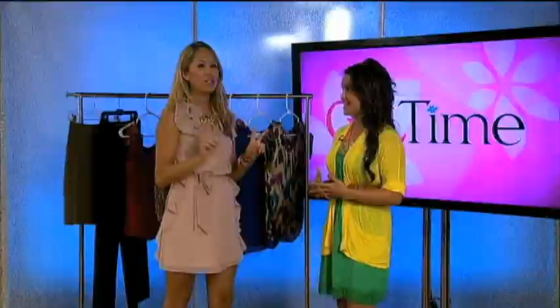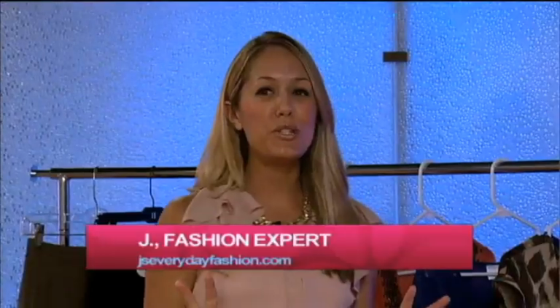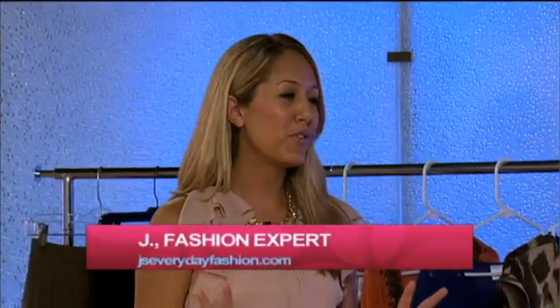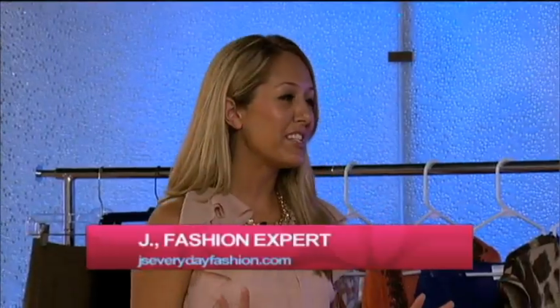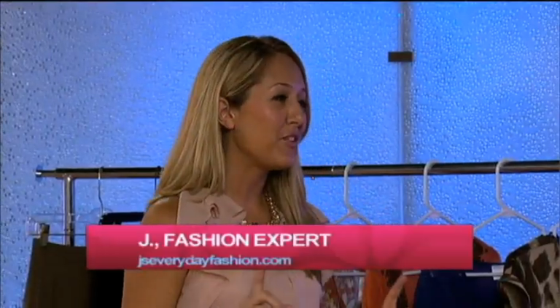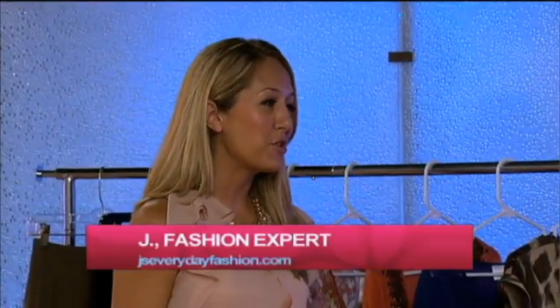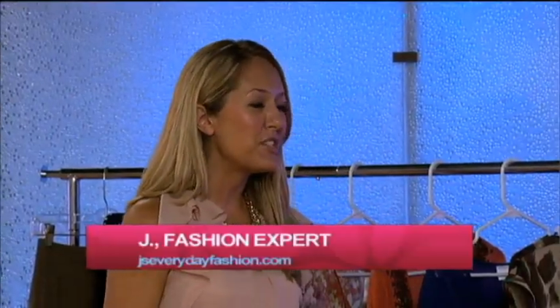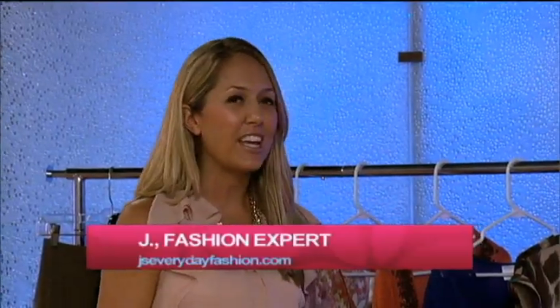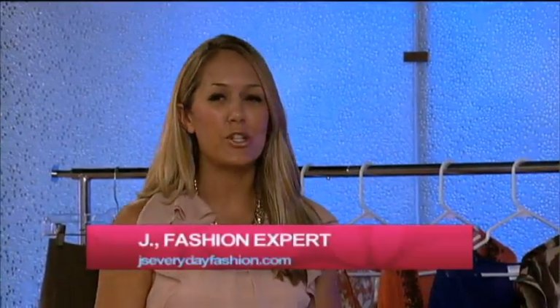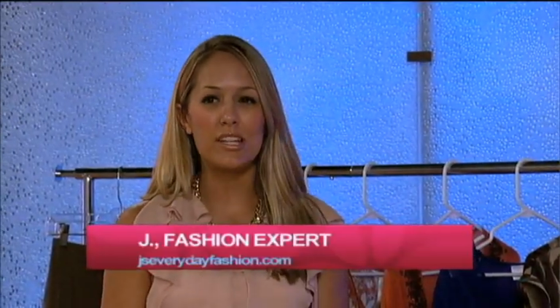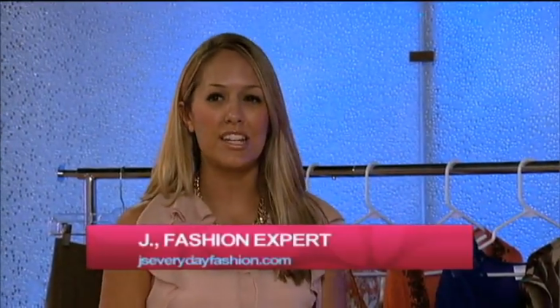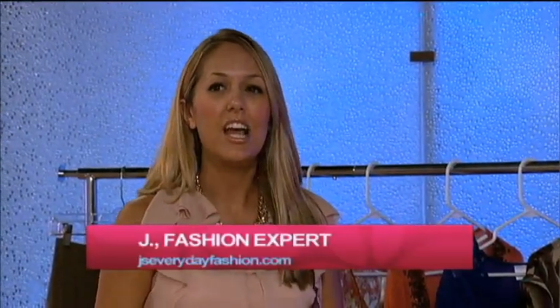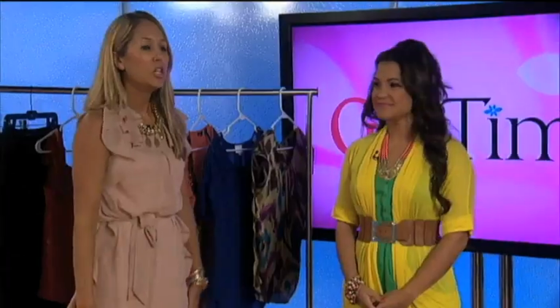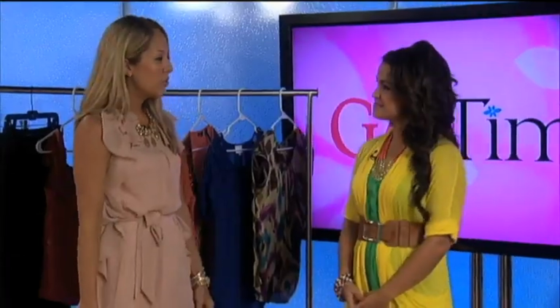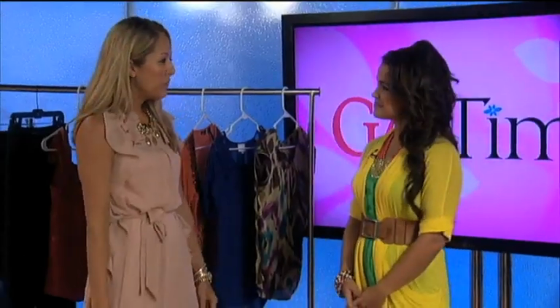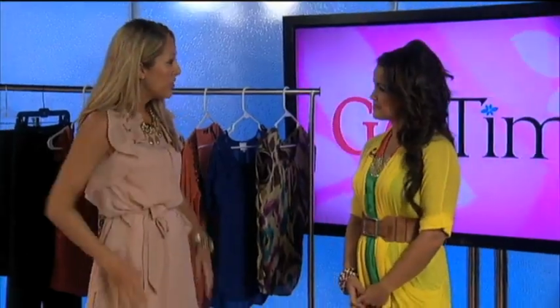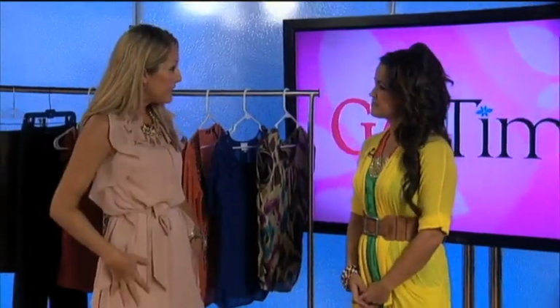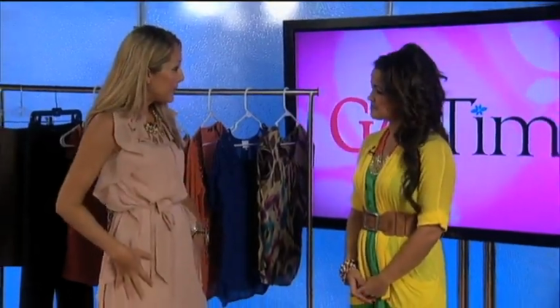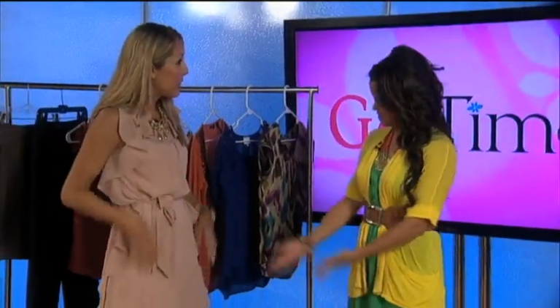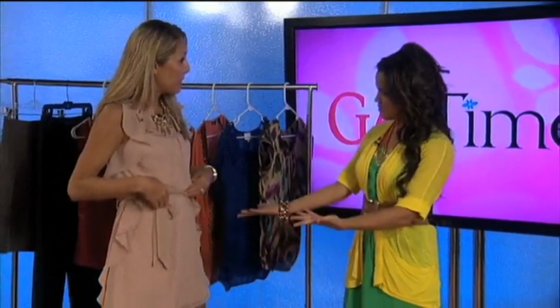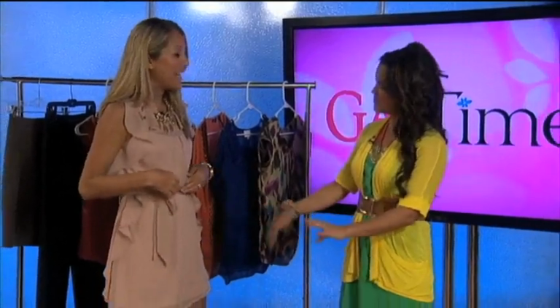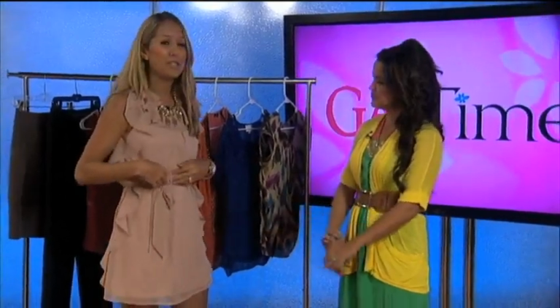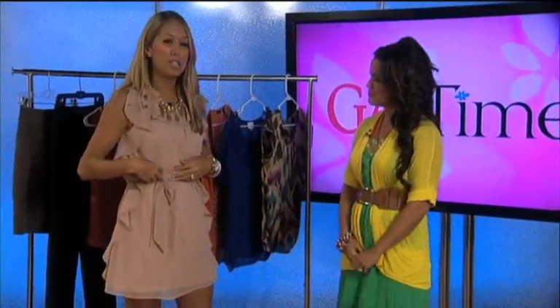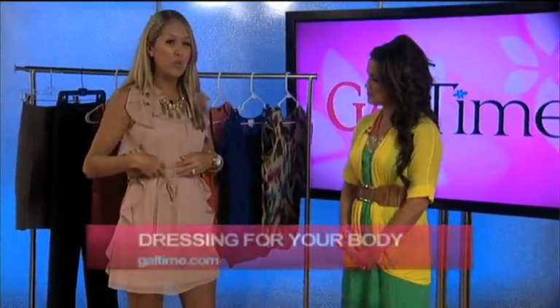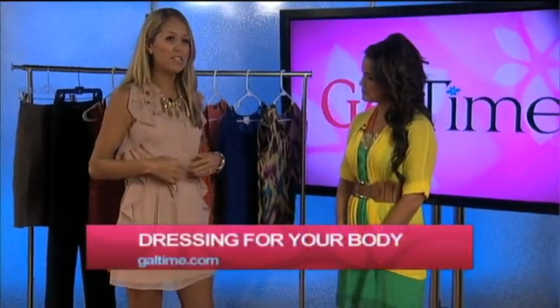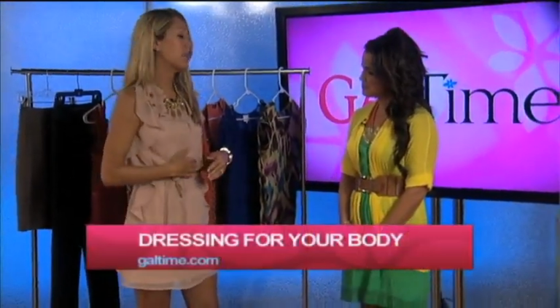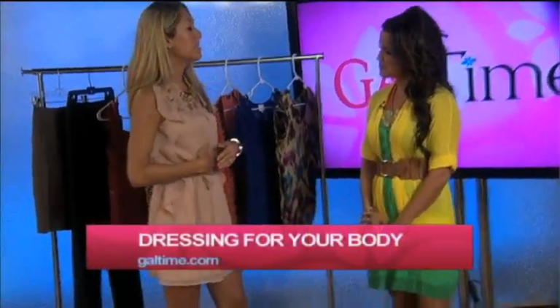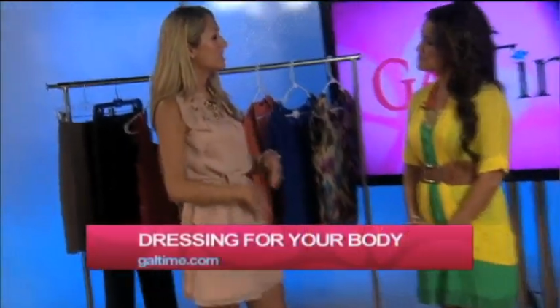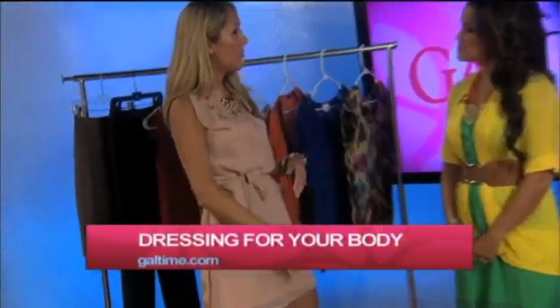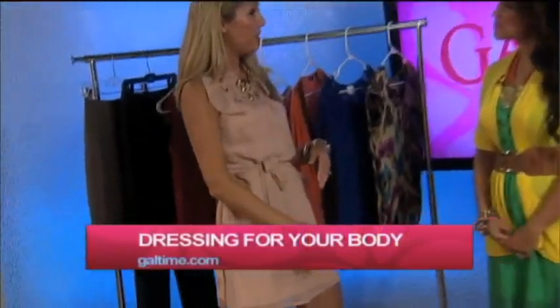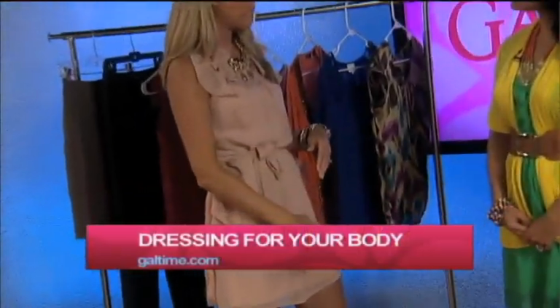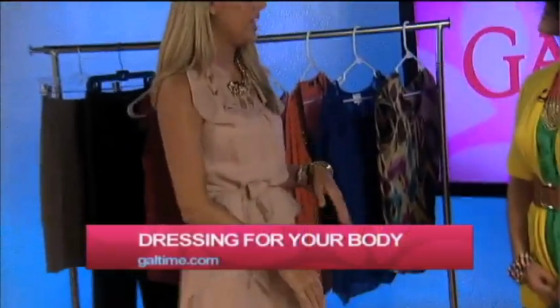I brought two tips for that today. The first one is to get a dress in a looser fitting material — basically what I'm wearing today — with a cinched waist that's going to basically just skim right over that belly.